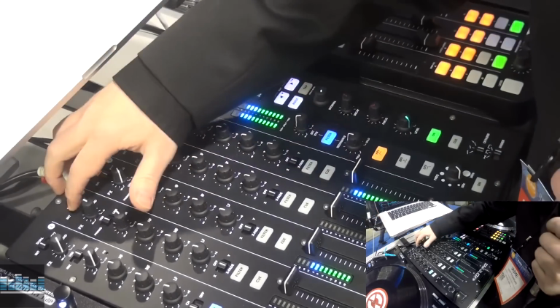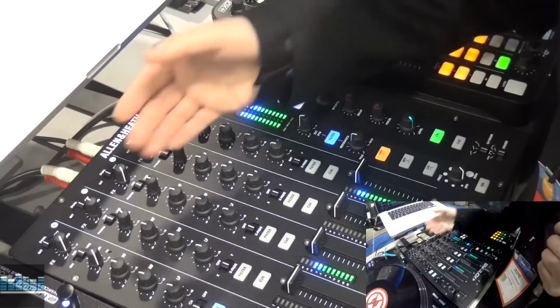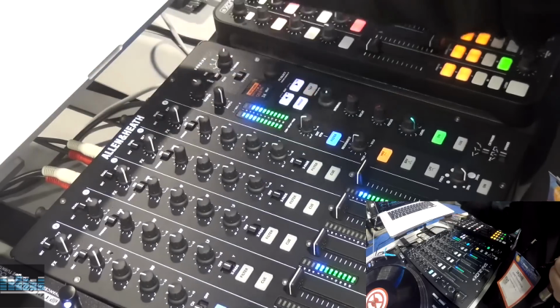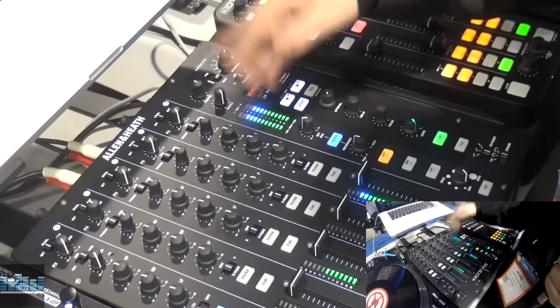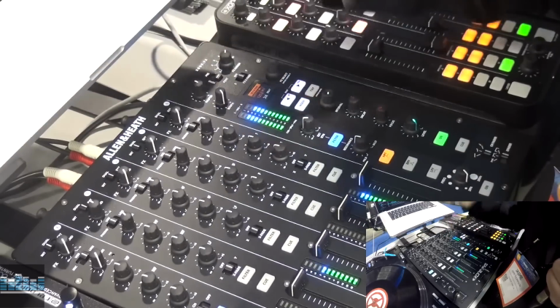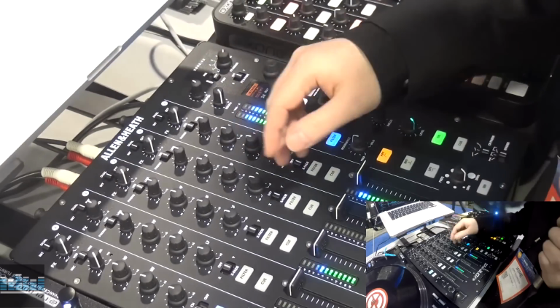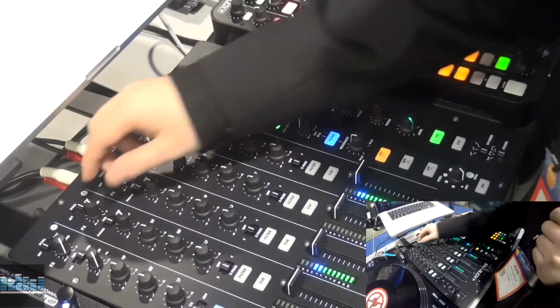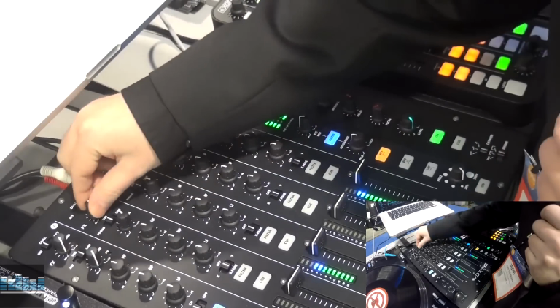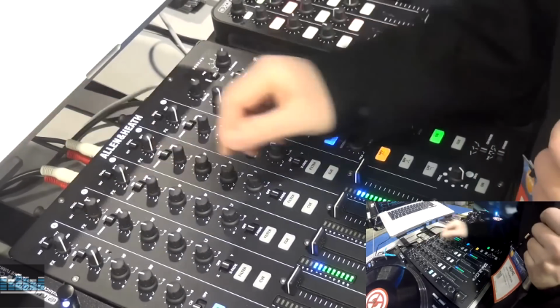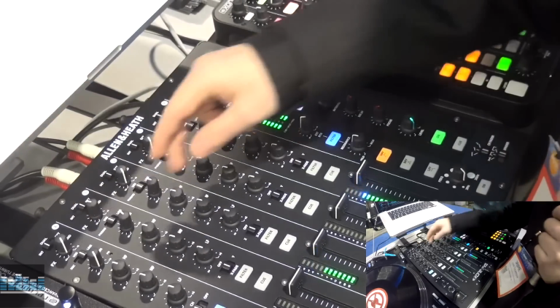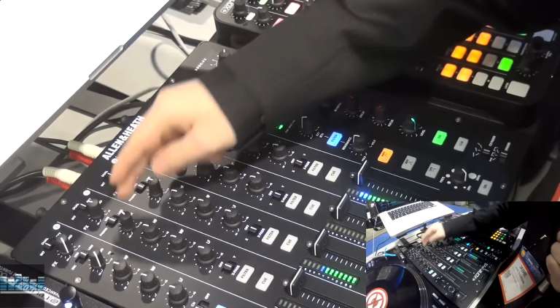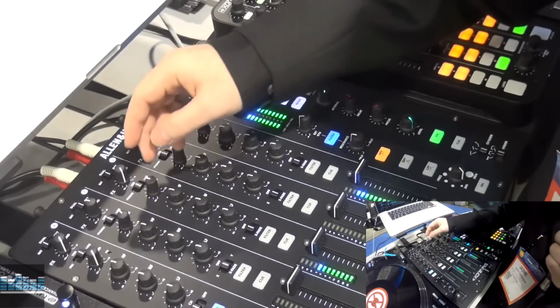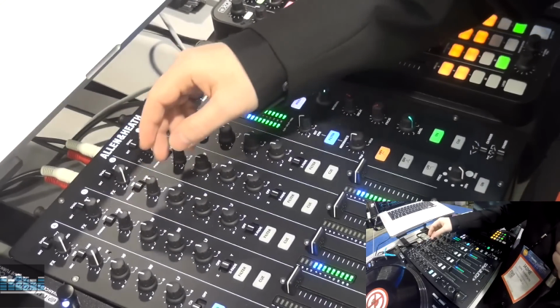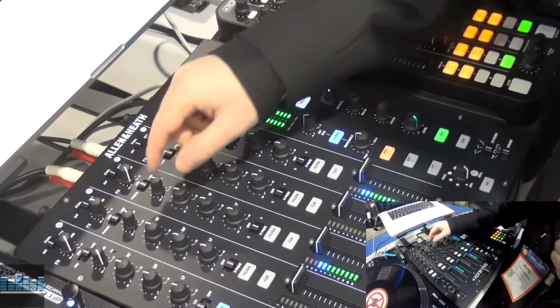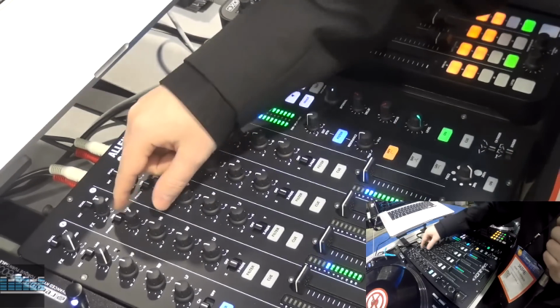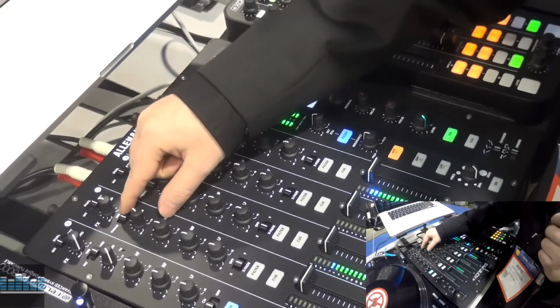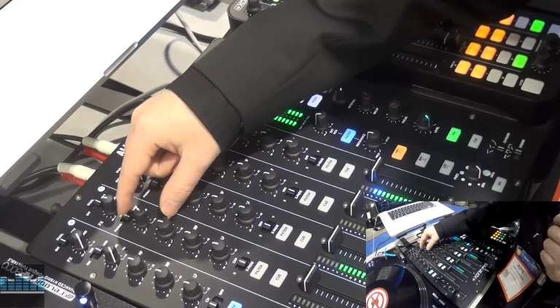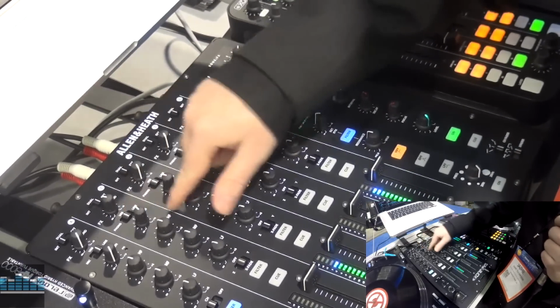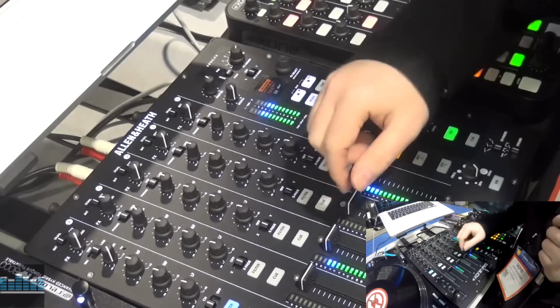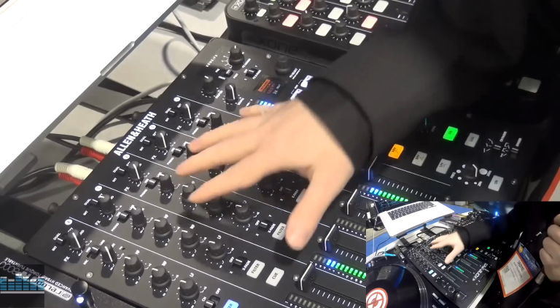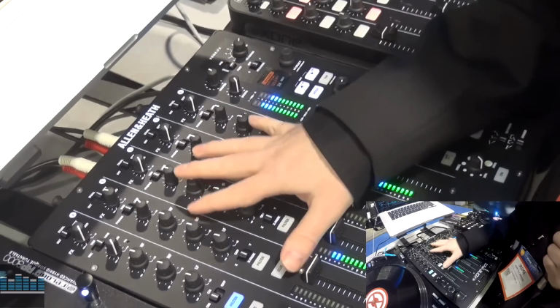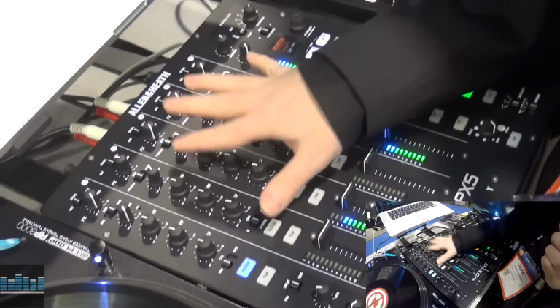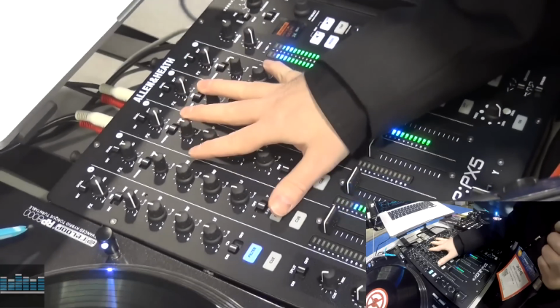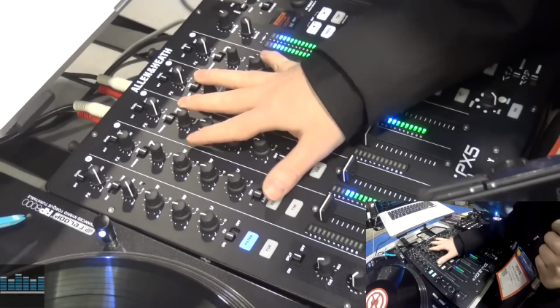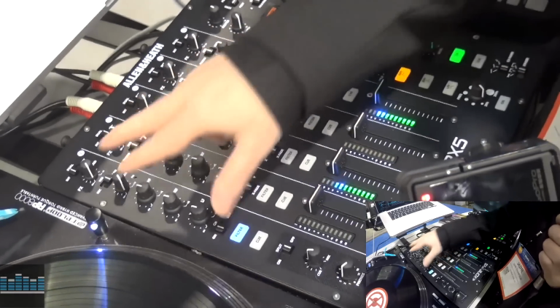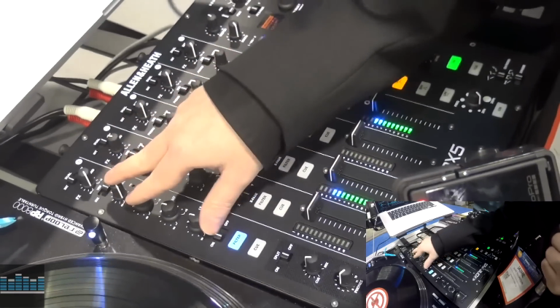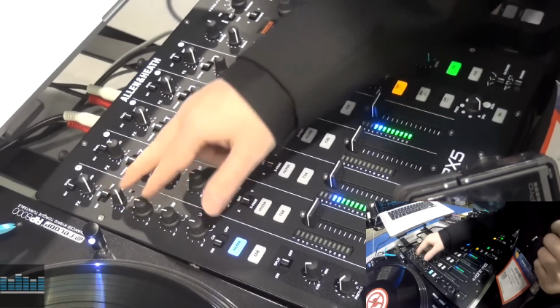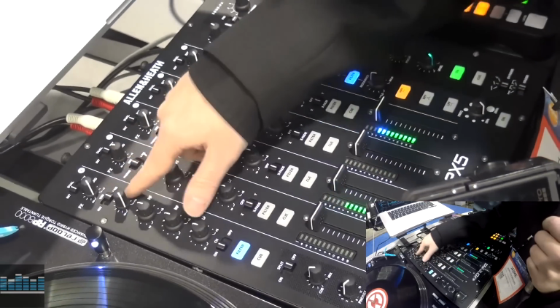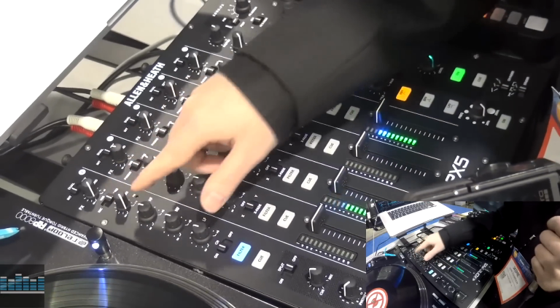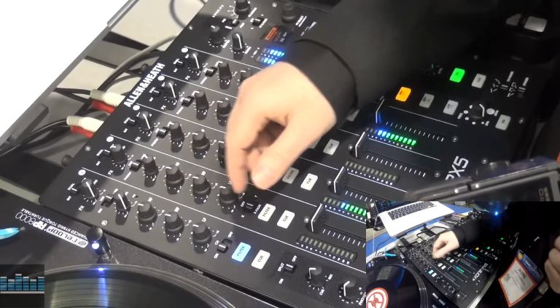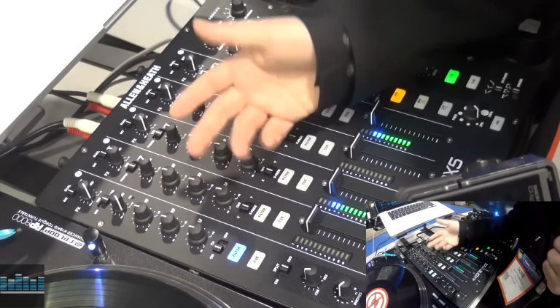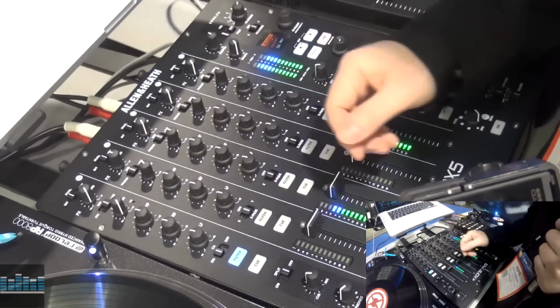And then I've got external that just sends out the external. So I've got our effects send here. Below that I've got my input selection: phono, USB on every single channel. And then on my auxiliary channel I've got mic, USB and line input.